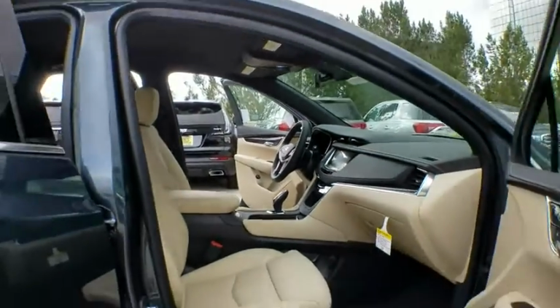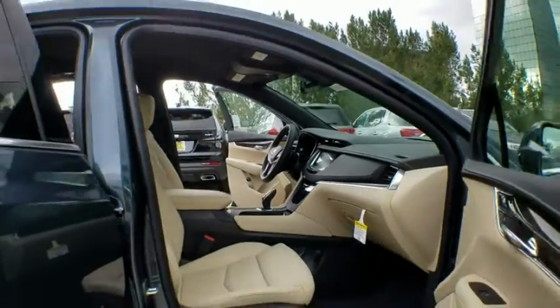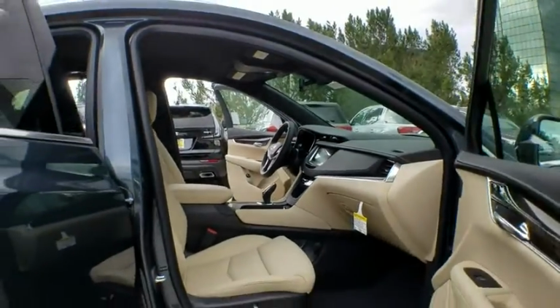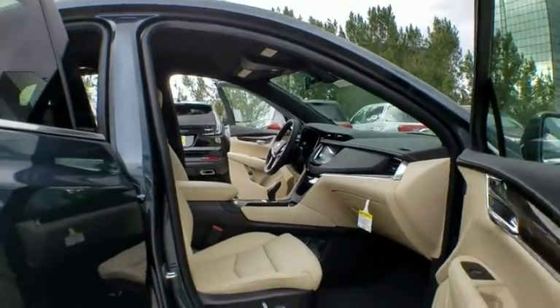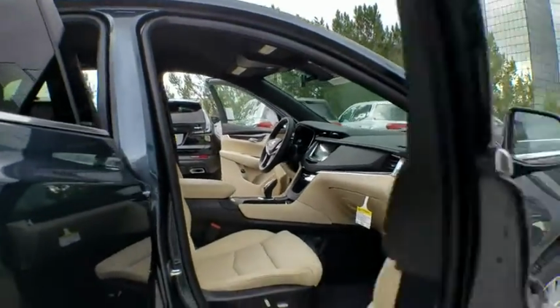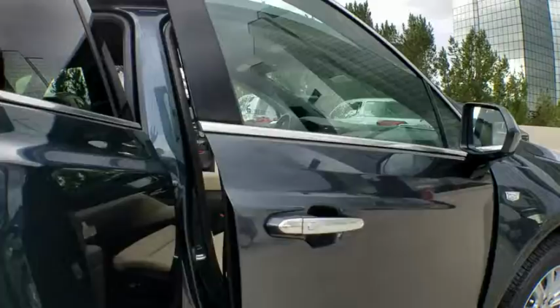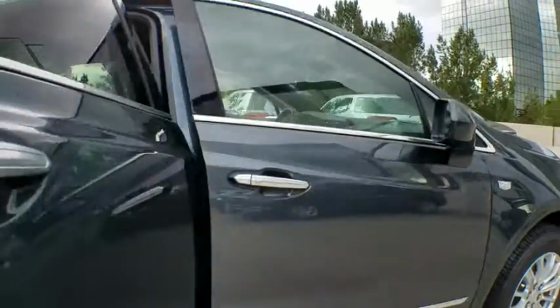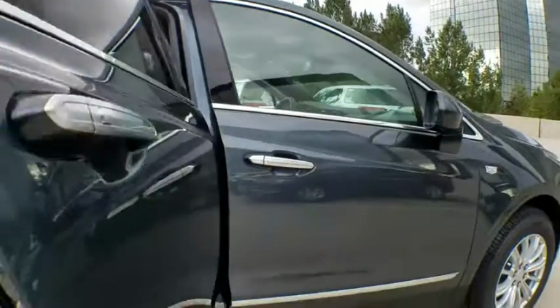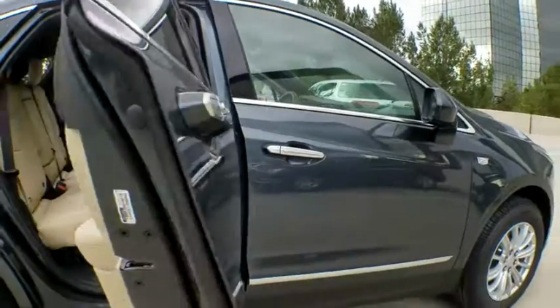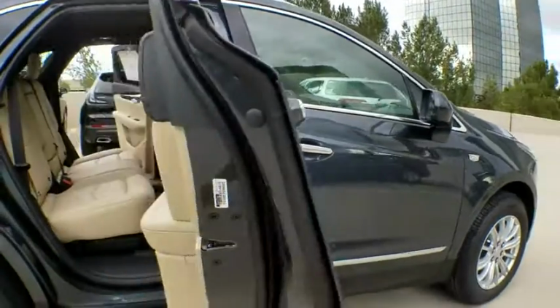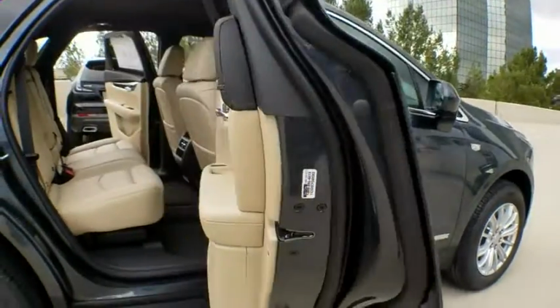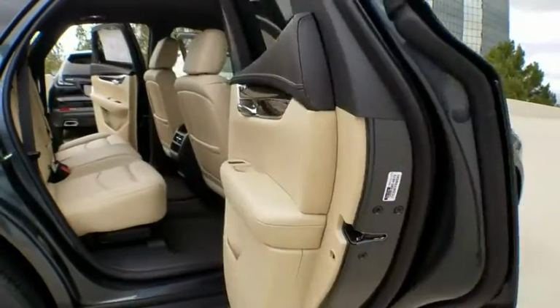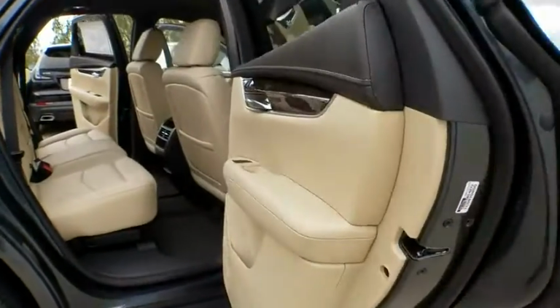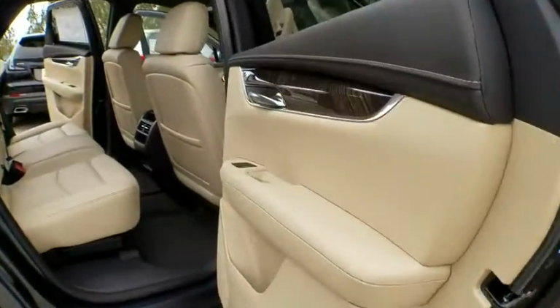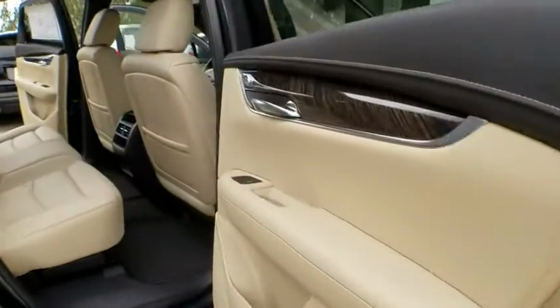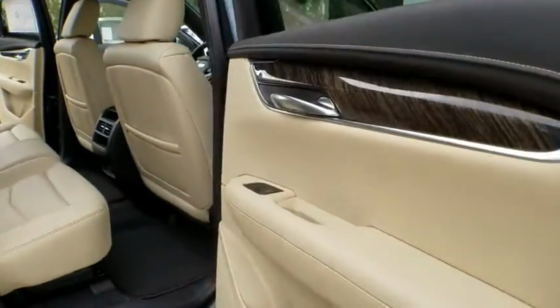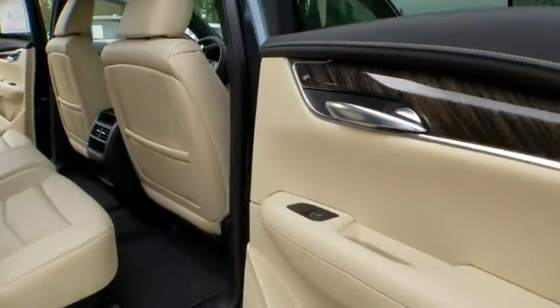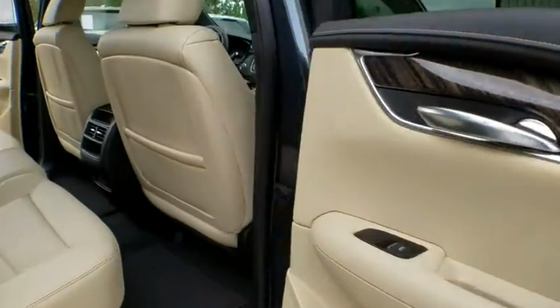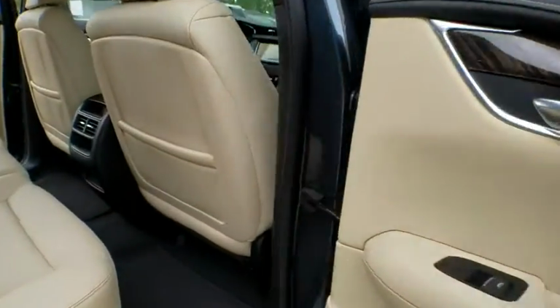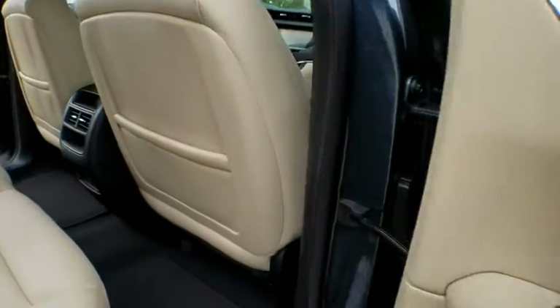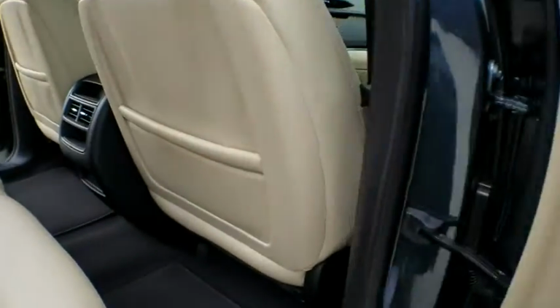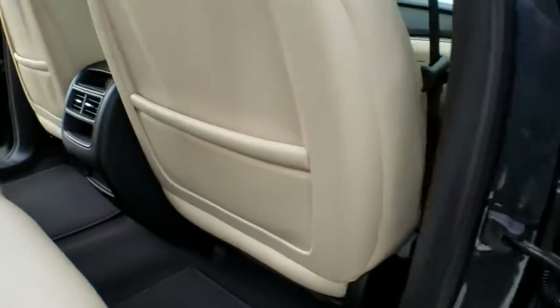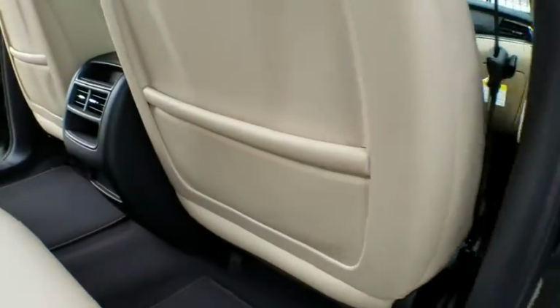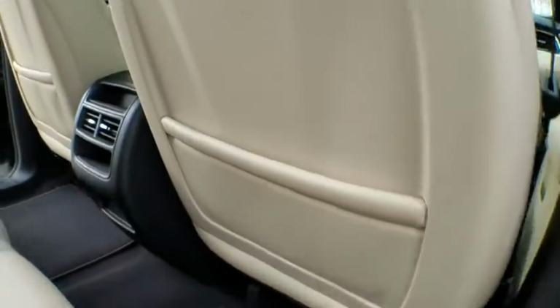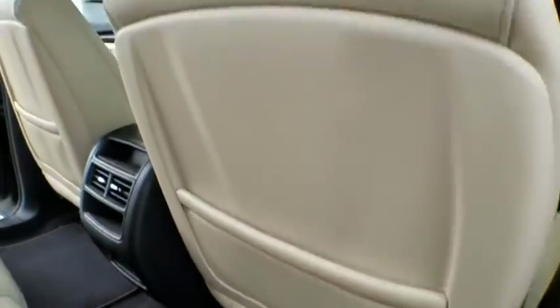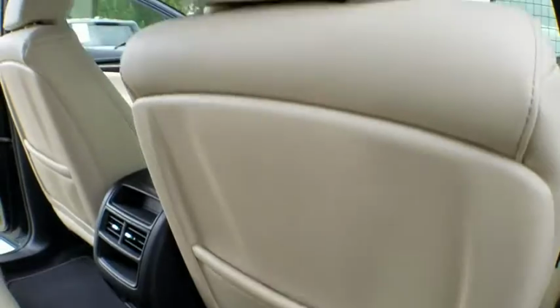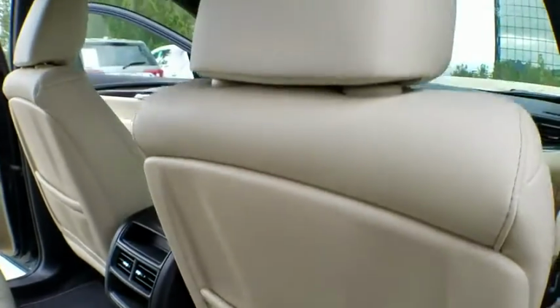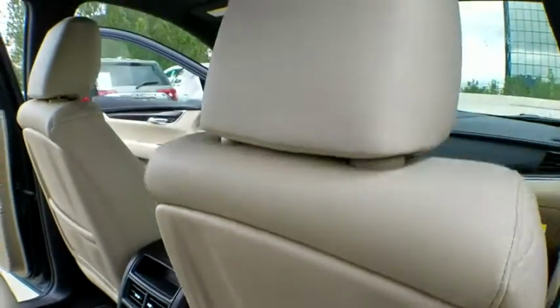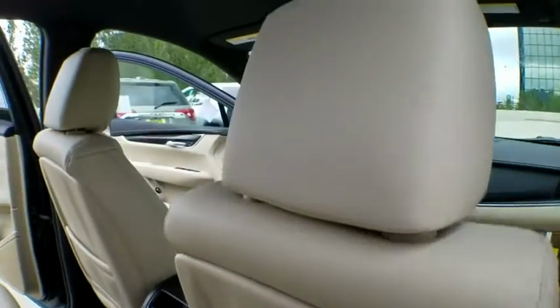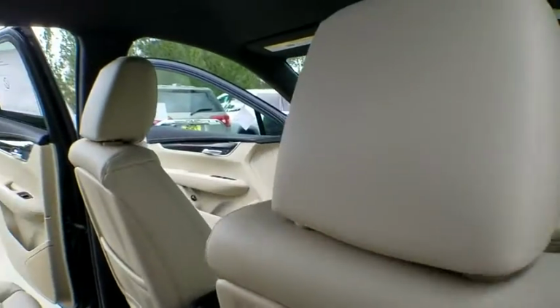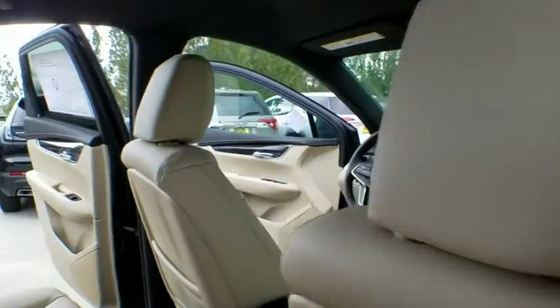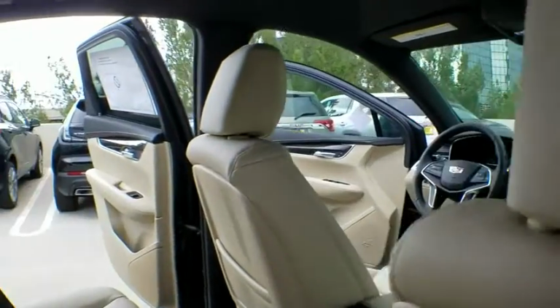Premium sound system, climate control, front wheel drive. Searching for a dependable vehicle that looks great too? You found it, so stop in today.